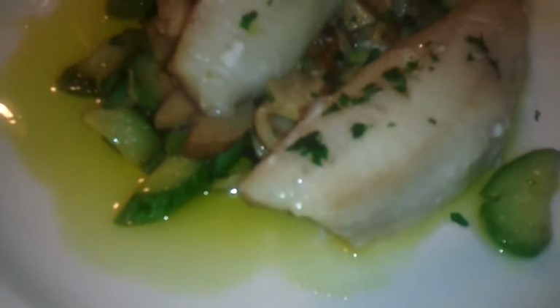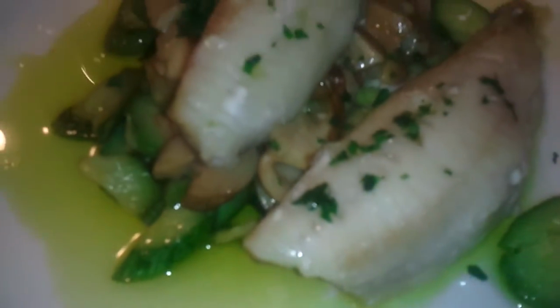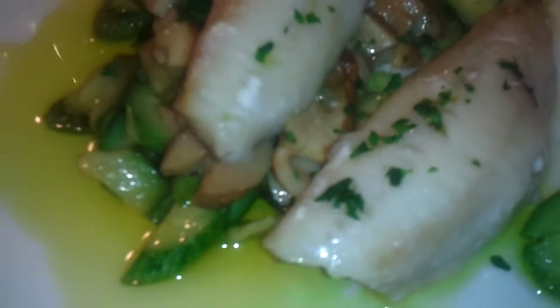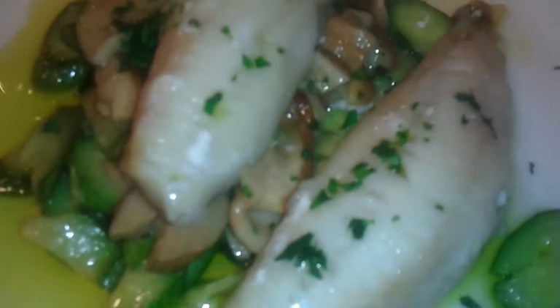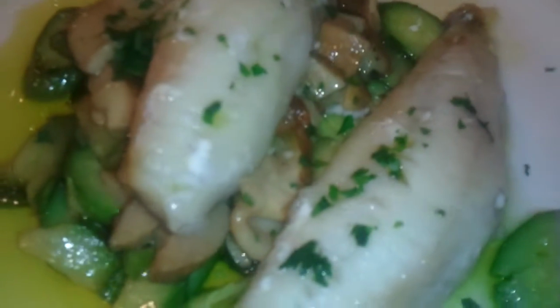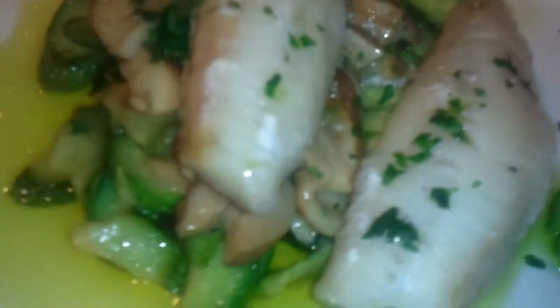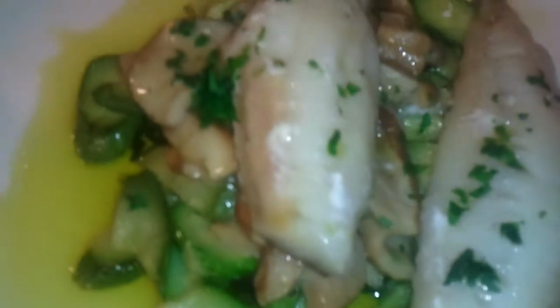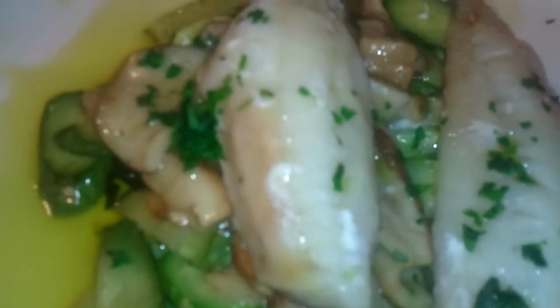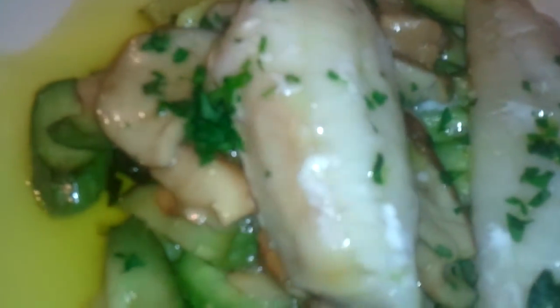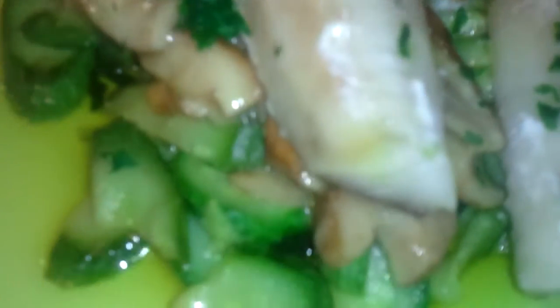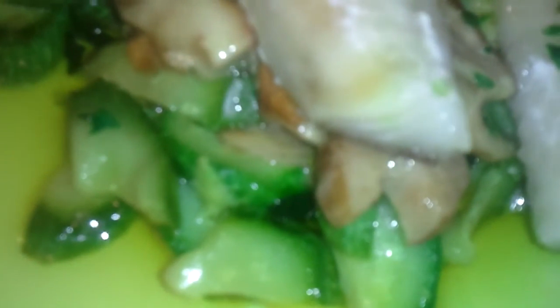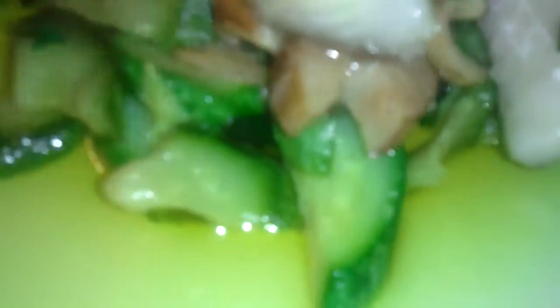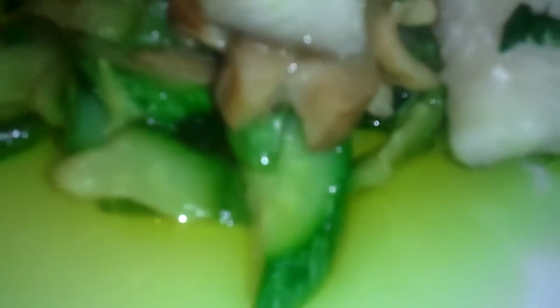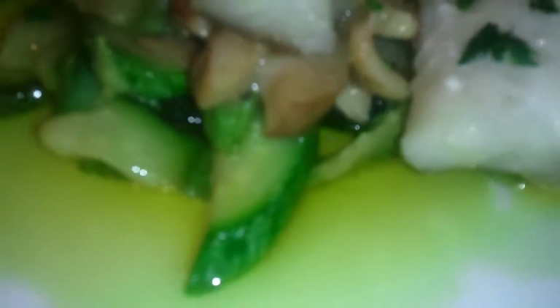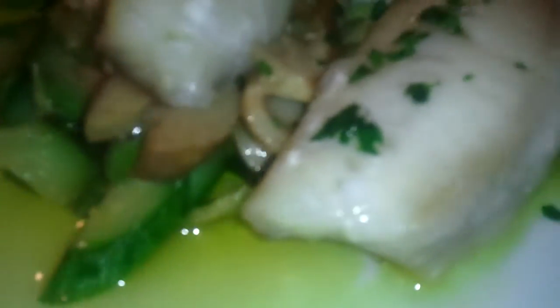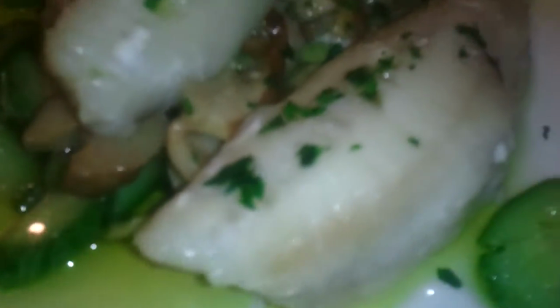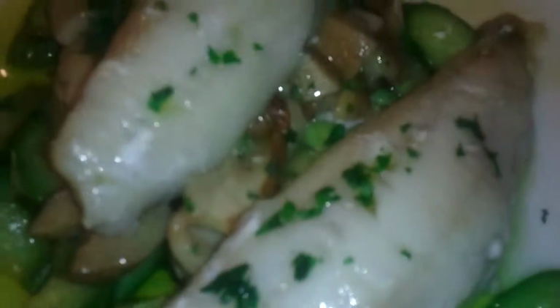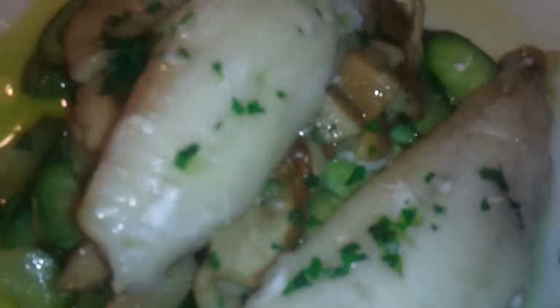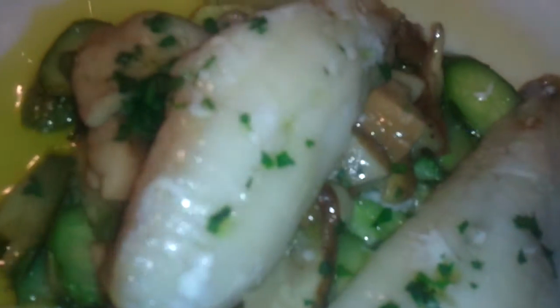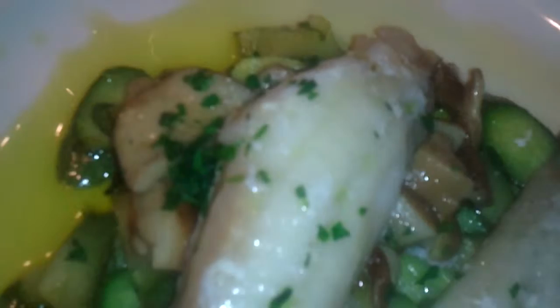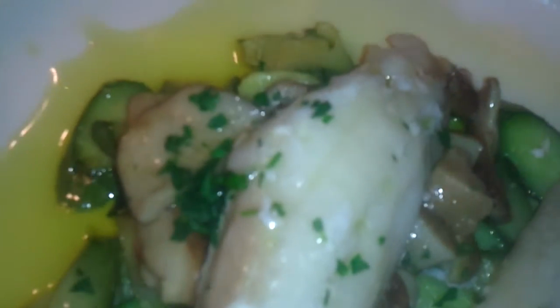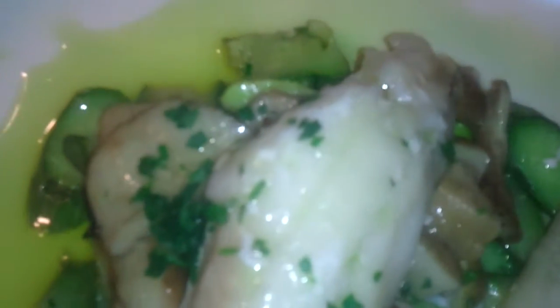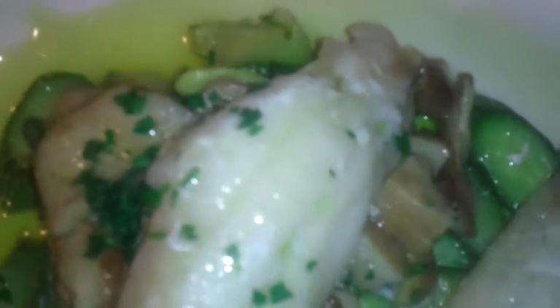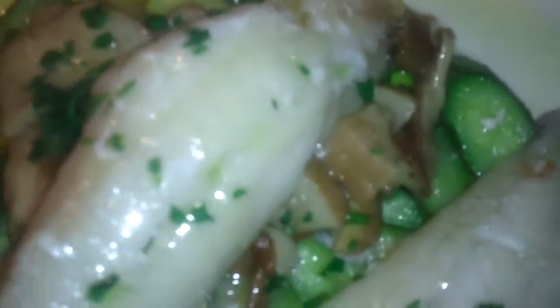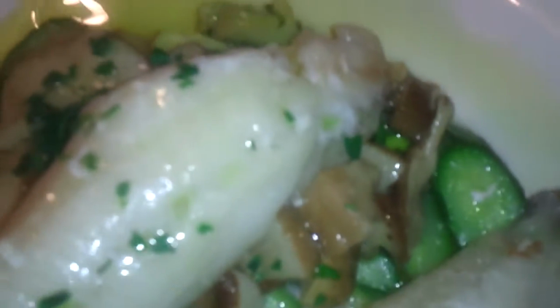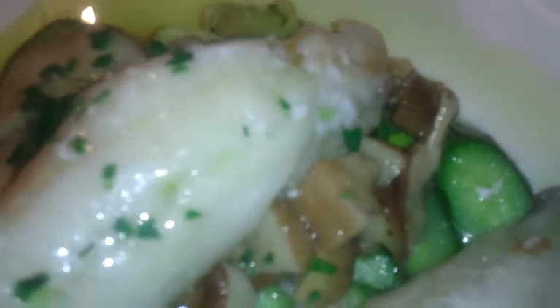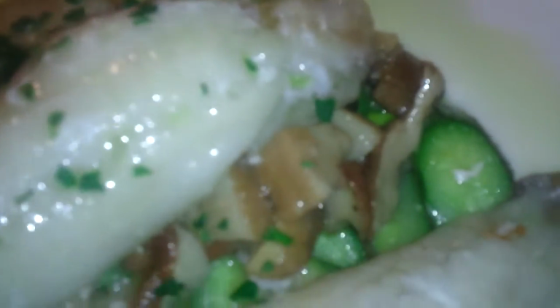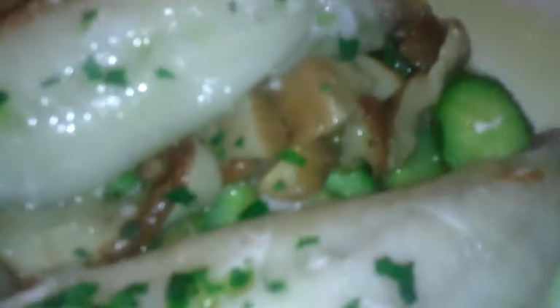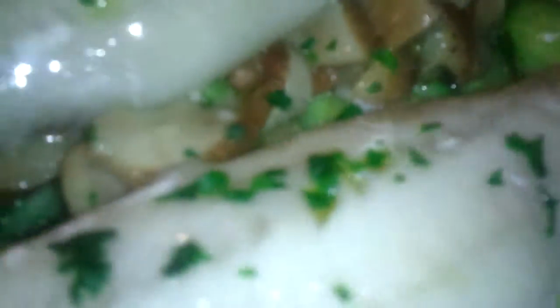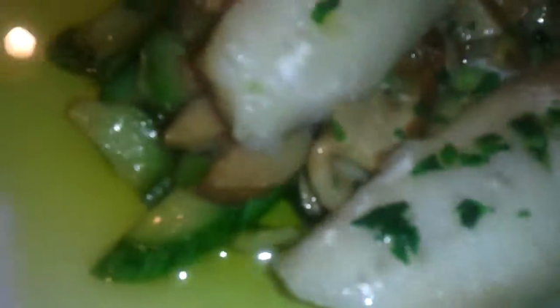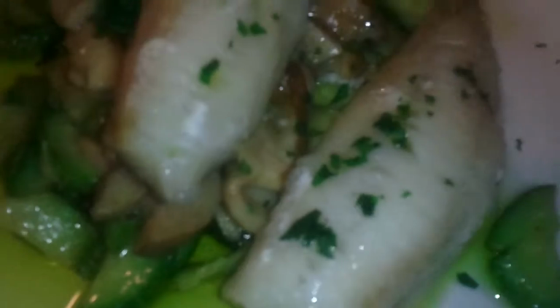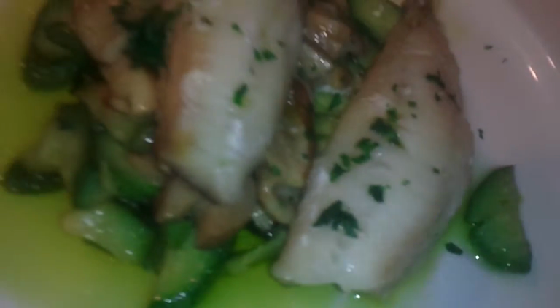This is oven-baked piper over porcini mushrooms with zucchini. Again, very fresh, baked in the oven. You can still see that steam rolling off. Let's take a quick bite of this.